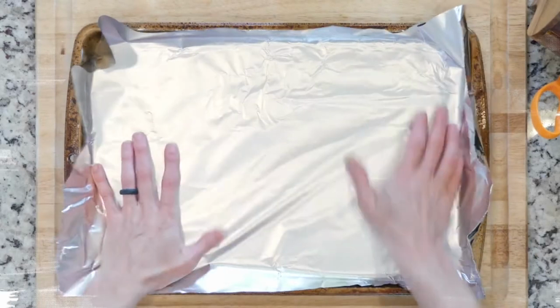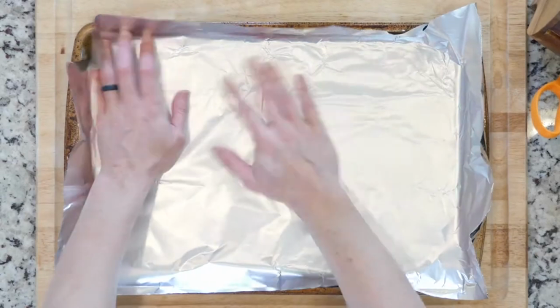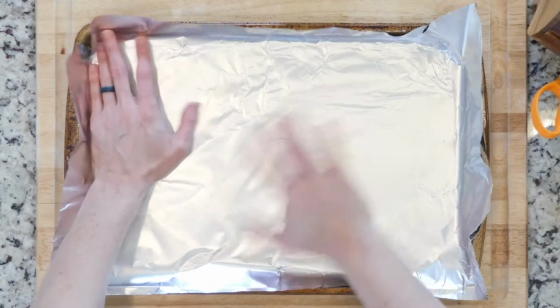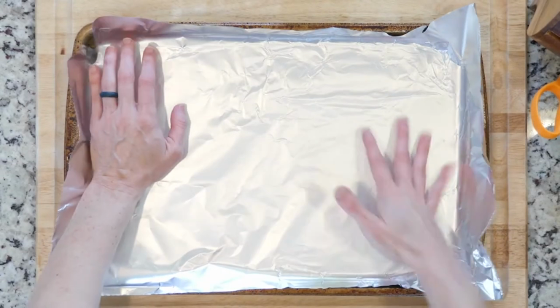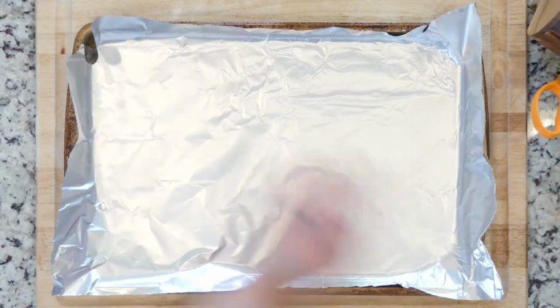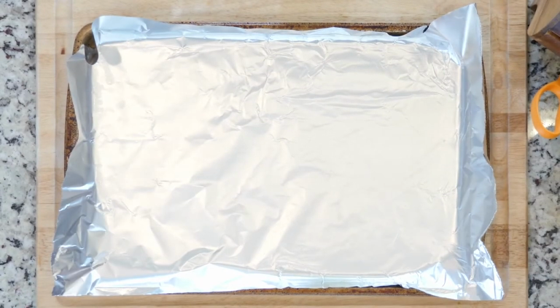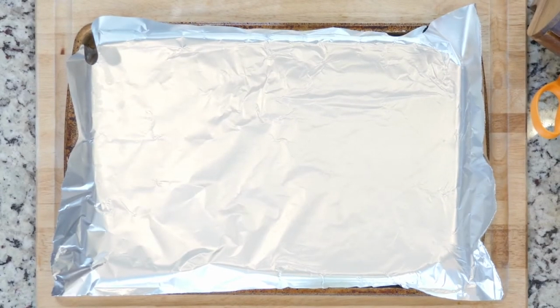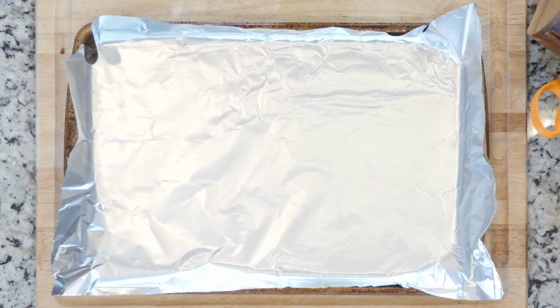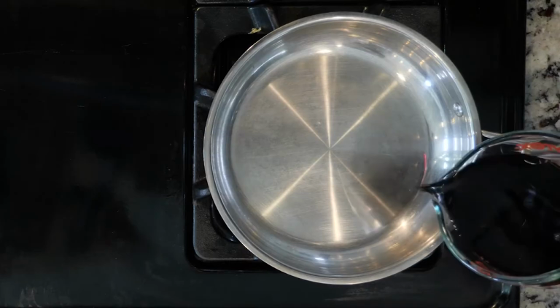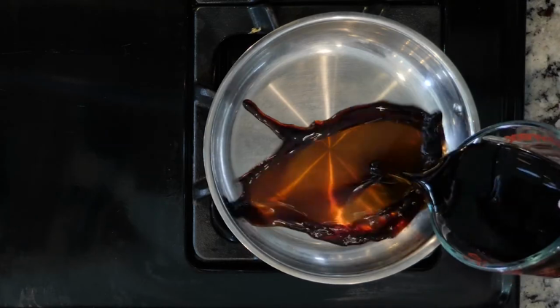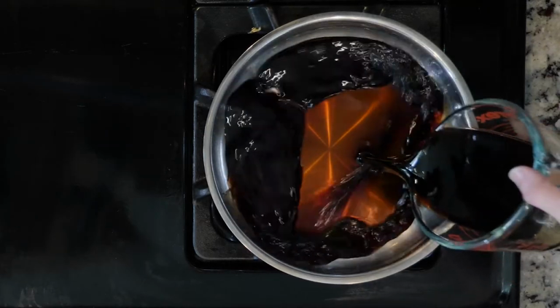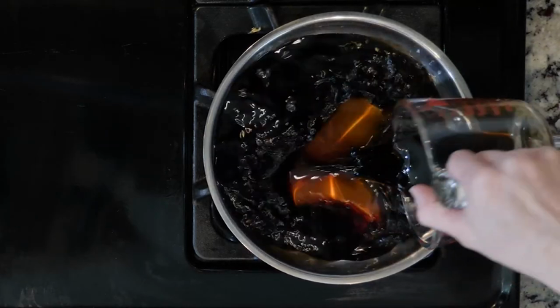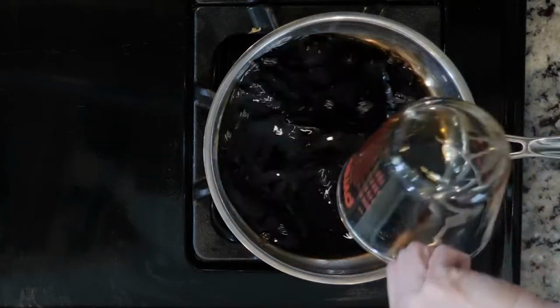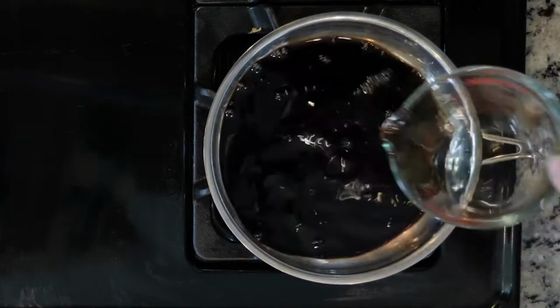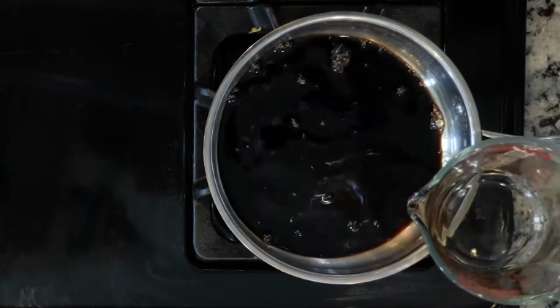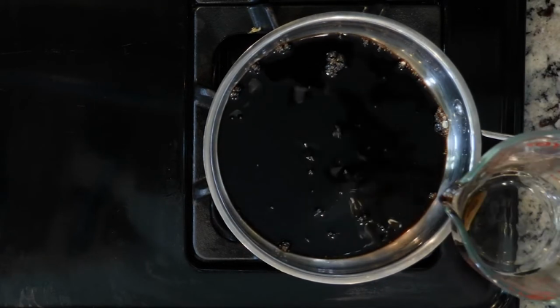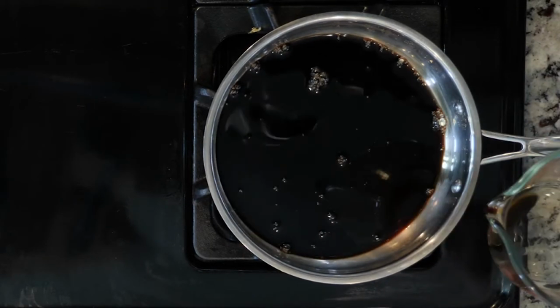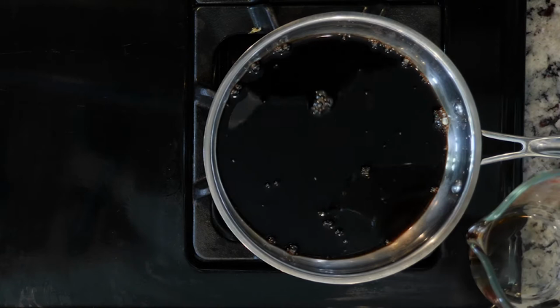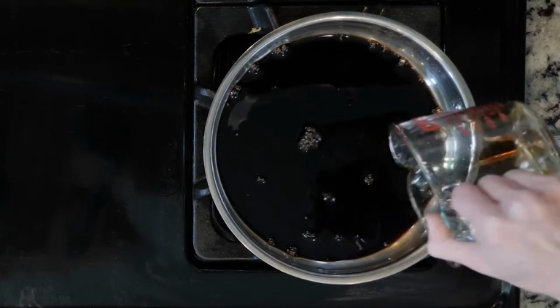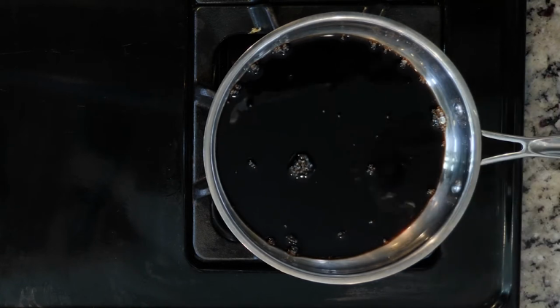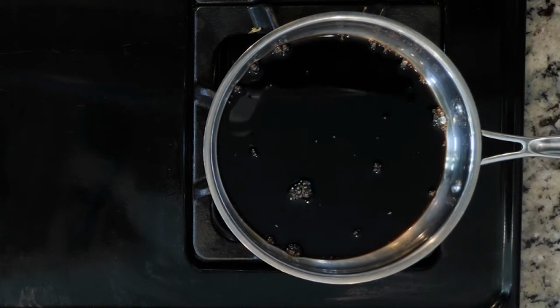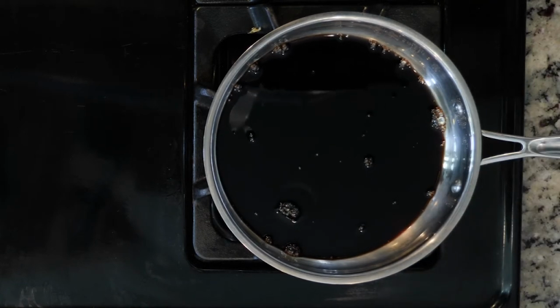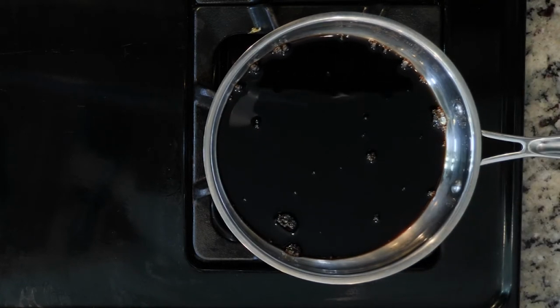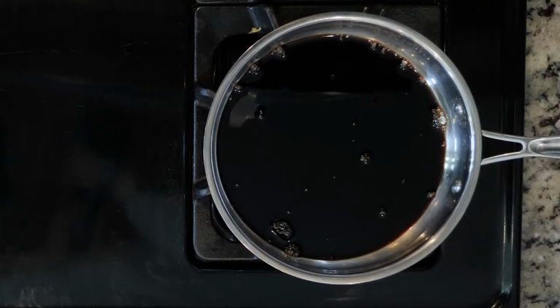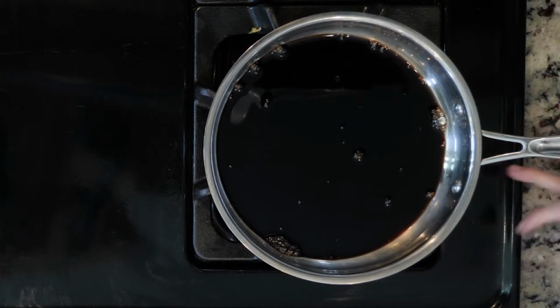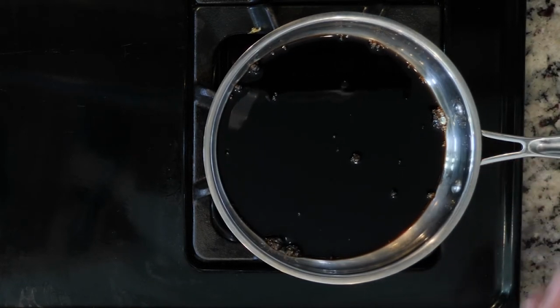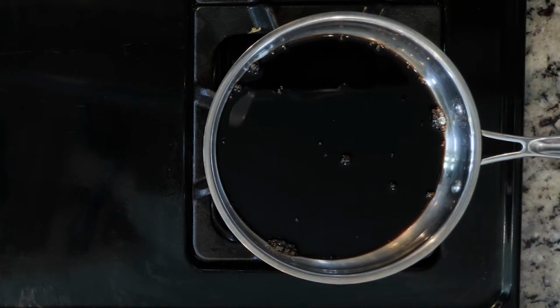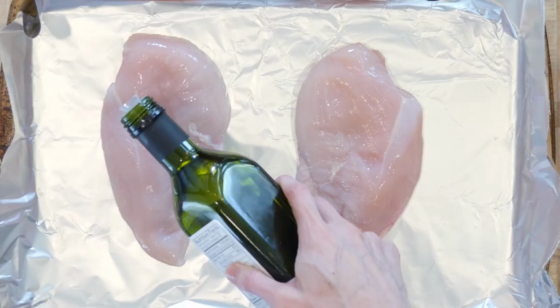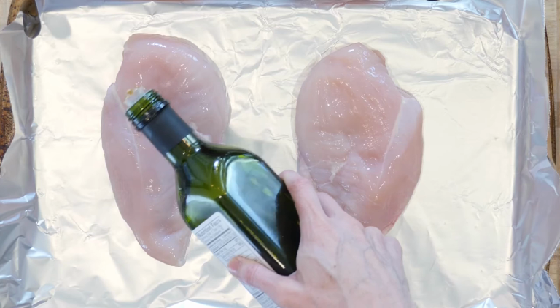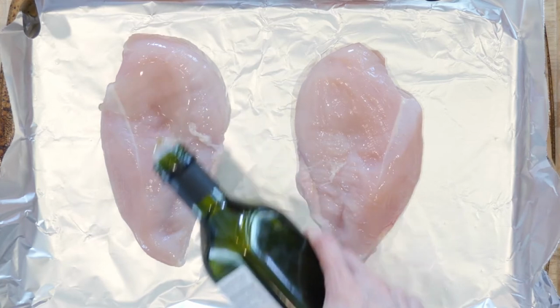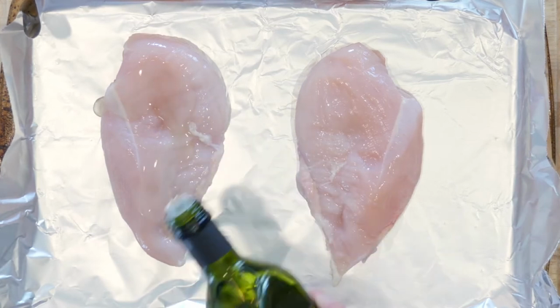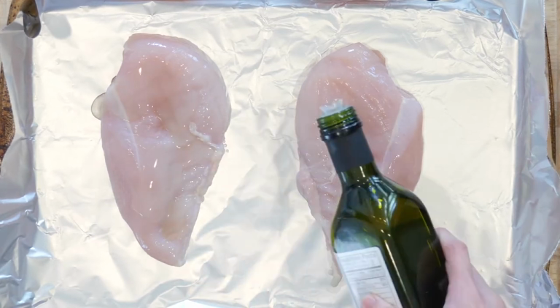Begin by heating the oven to 400 and lining a baking sheet in foil. While the oven is coming to temp, place the balsamic vinegar in a pan and turn the flame on to low. Let the vinegar heat until you need it.